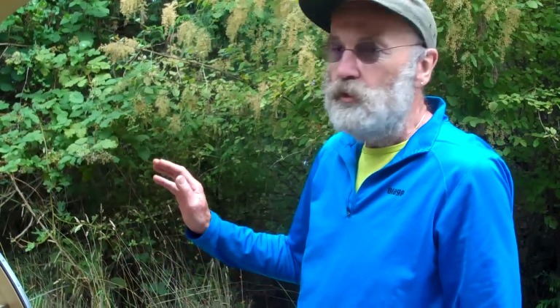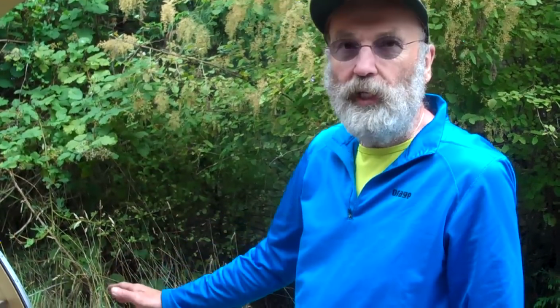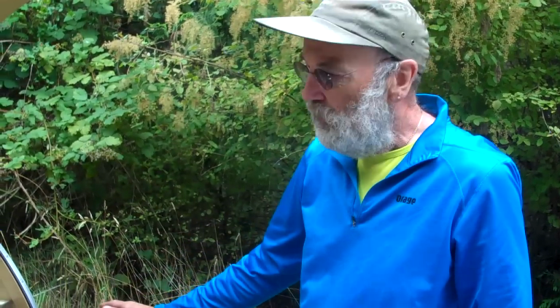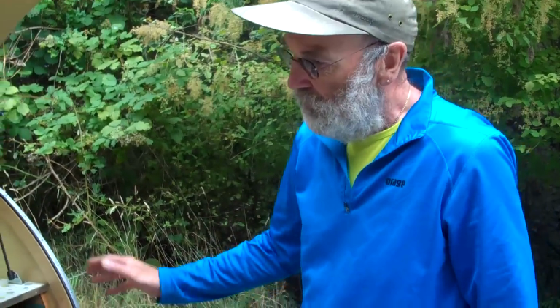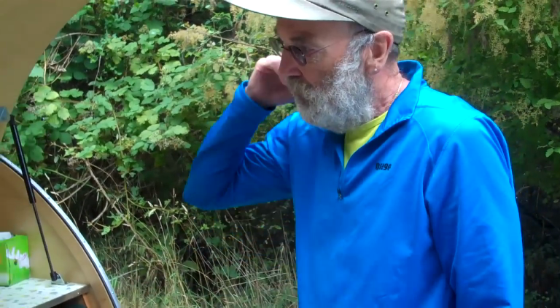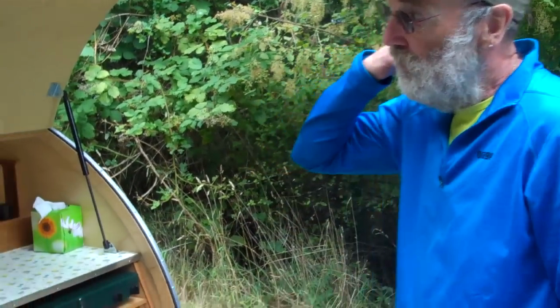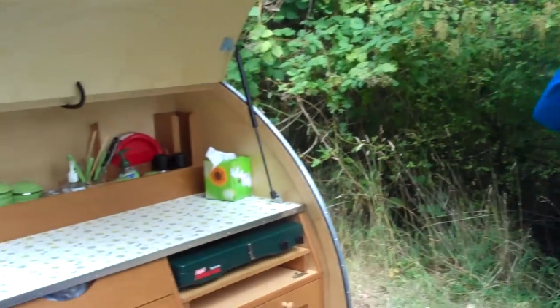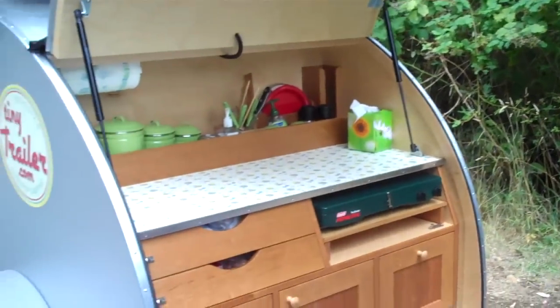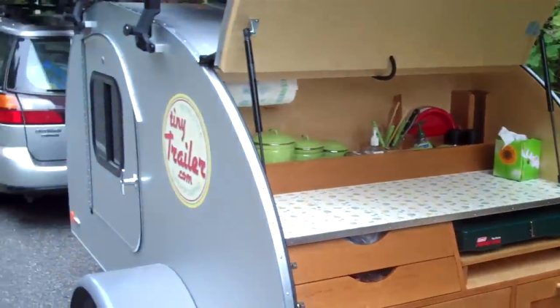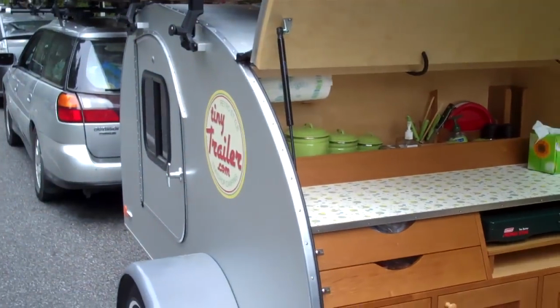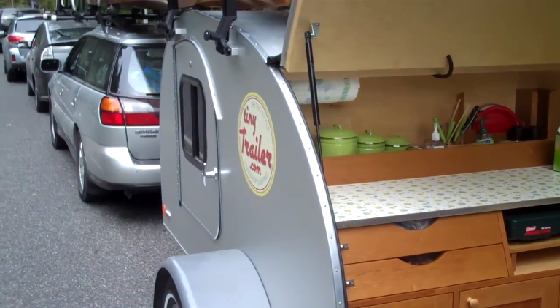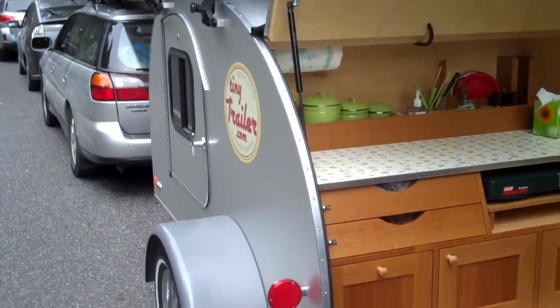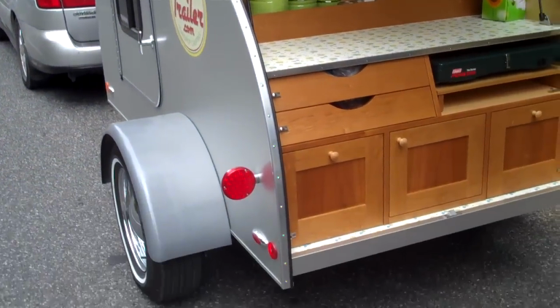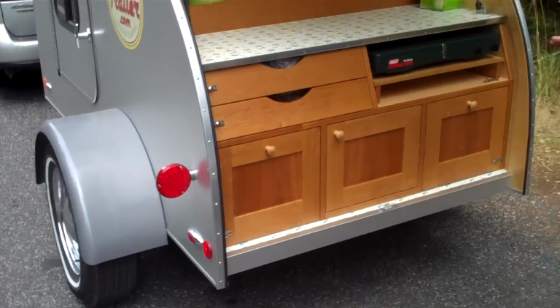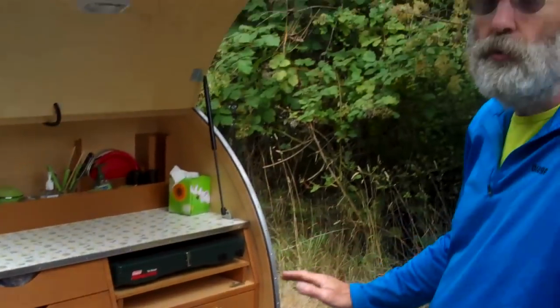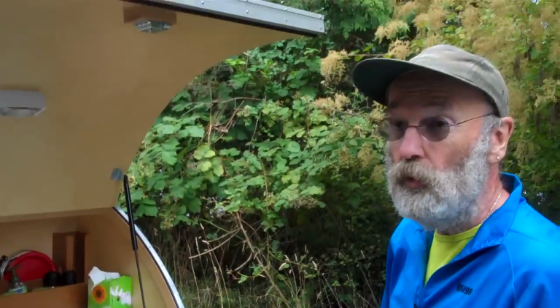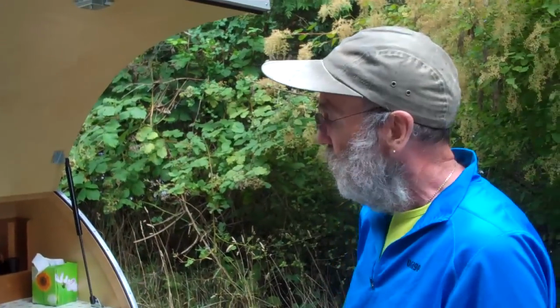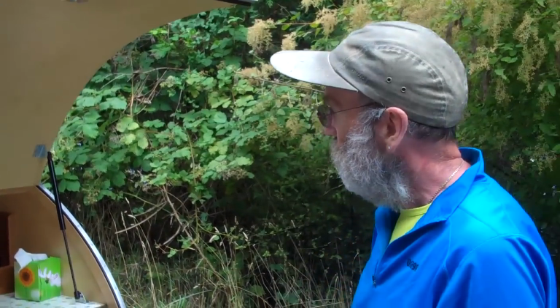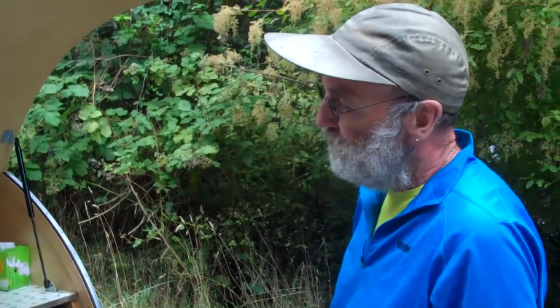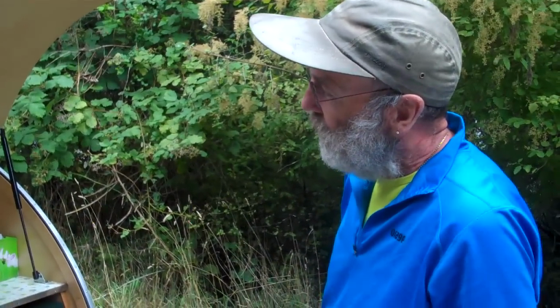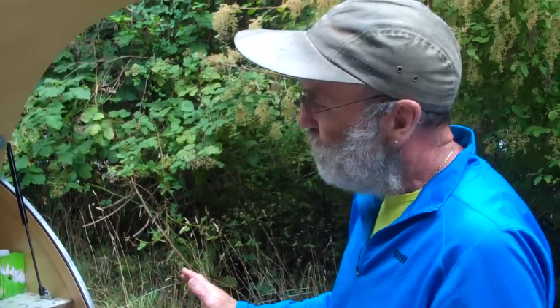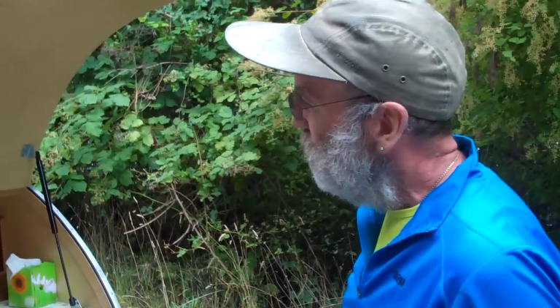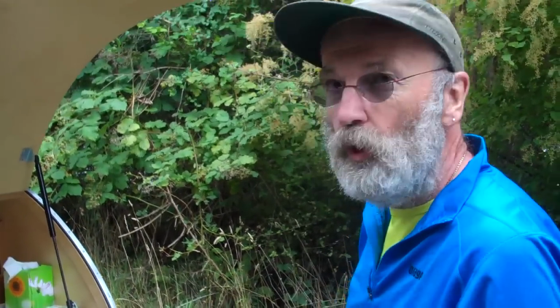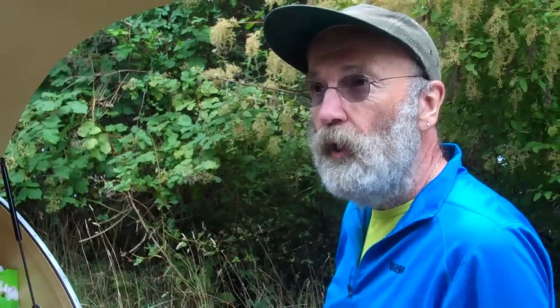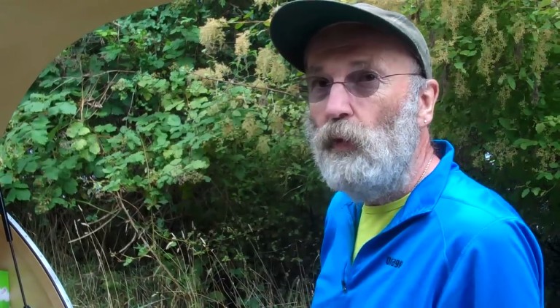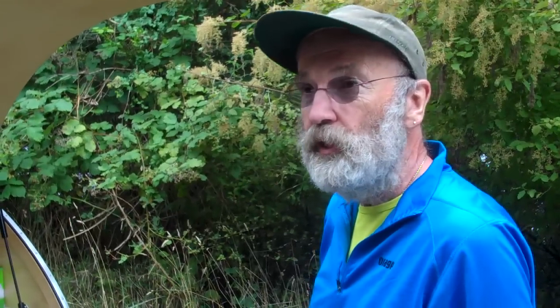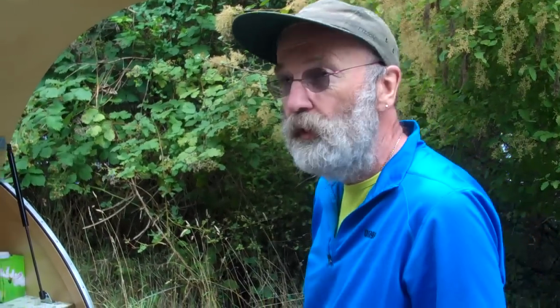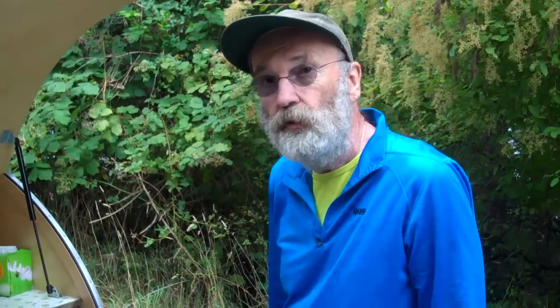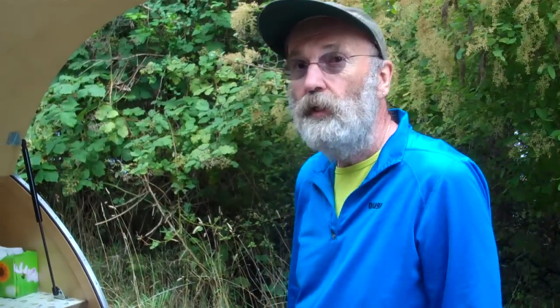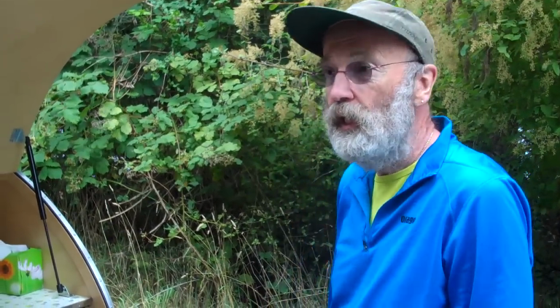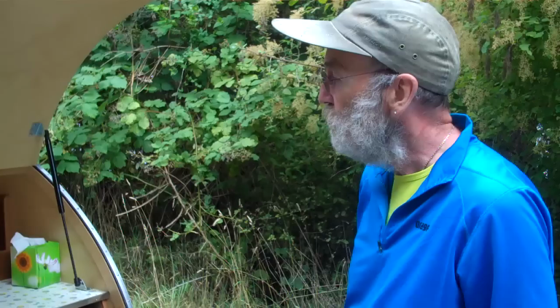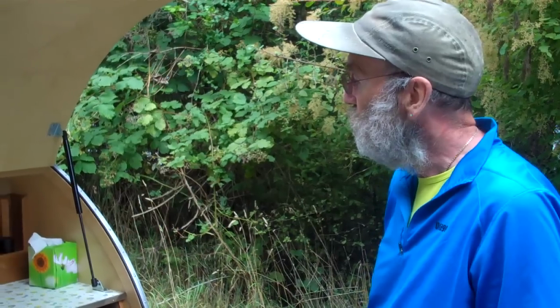It's four by eight feet. It has an anodized aluminum exterior. I wanted it to have that retro Airstream look. I wanted to build a nice quality product that my wife and I could sleep in during the night and make camping much easier.